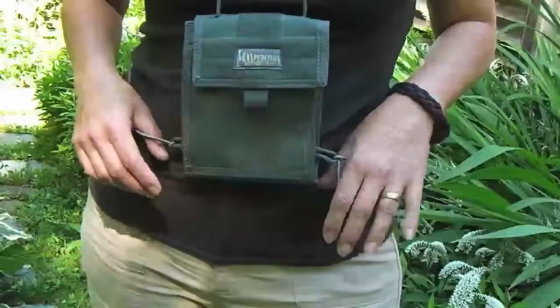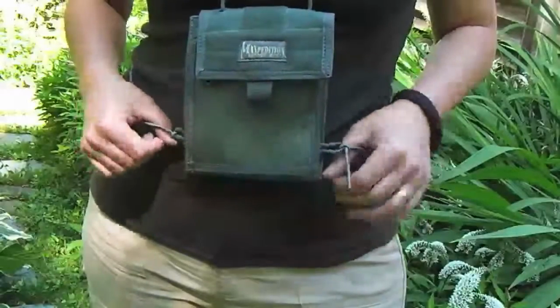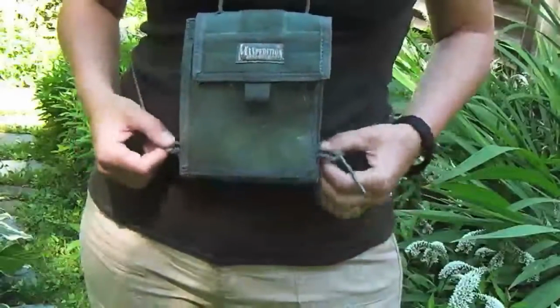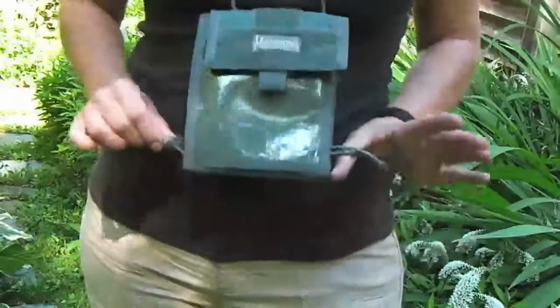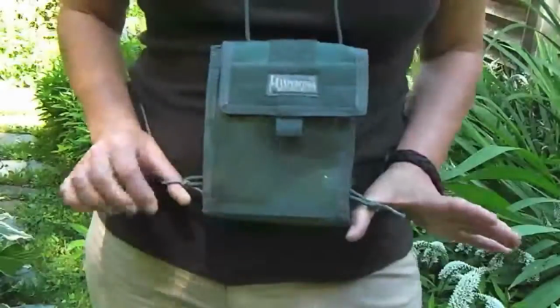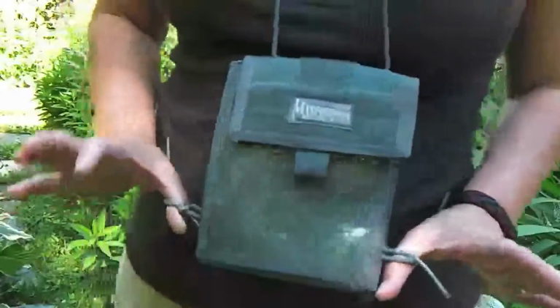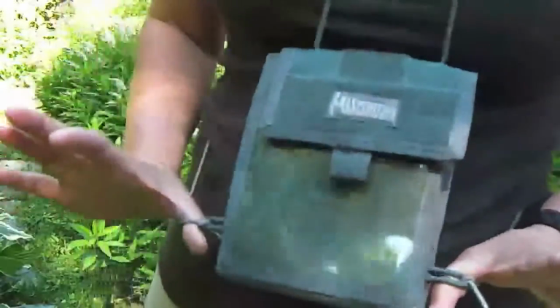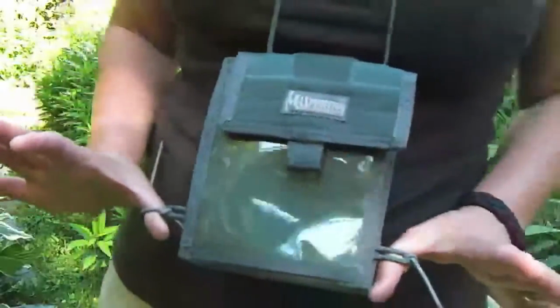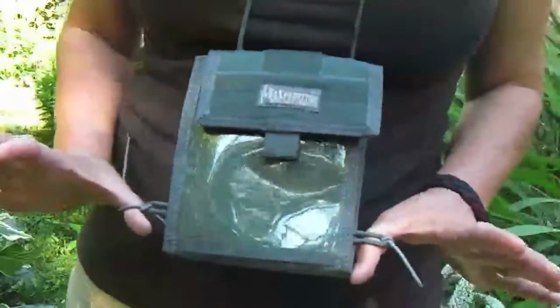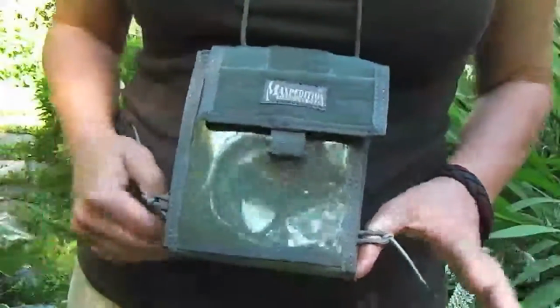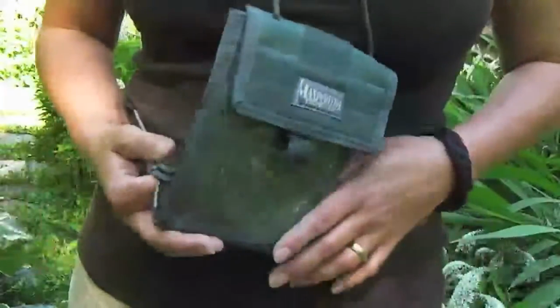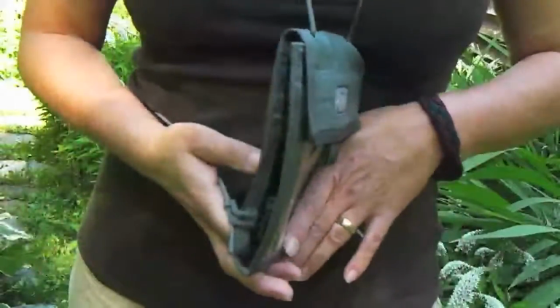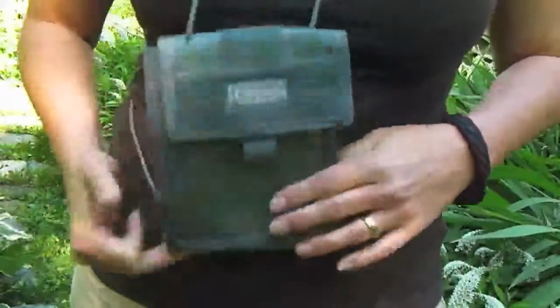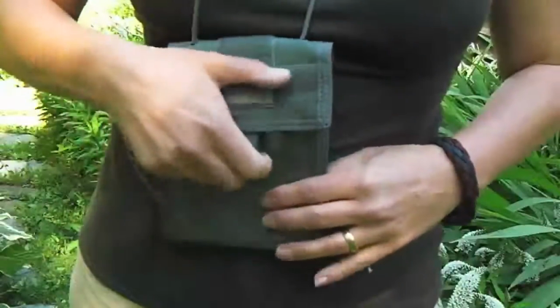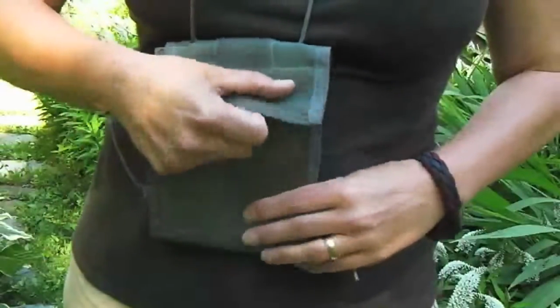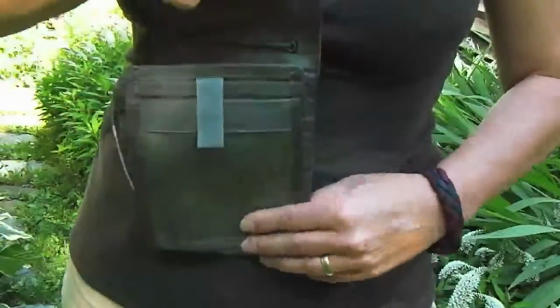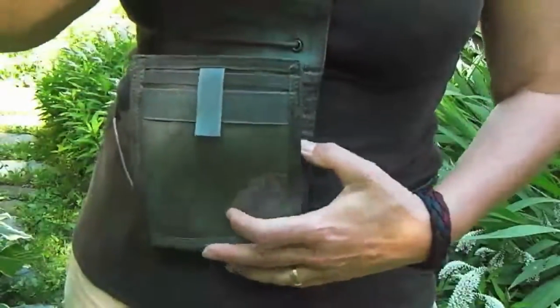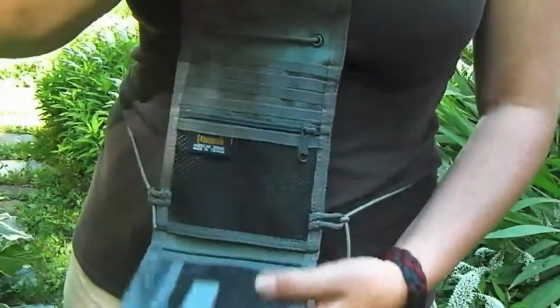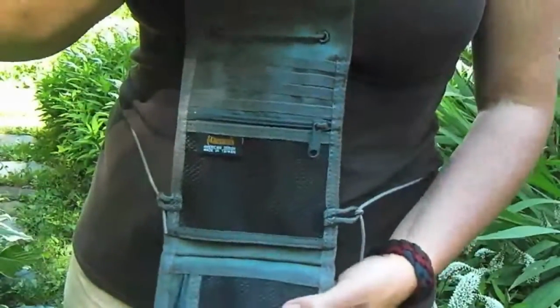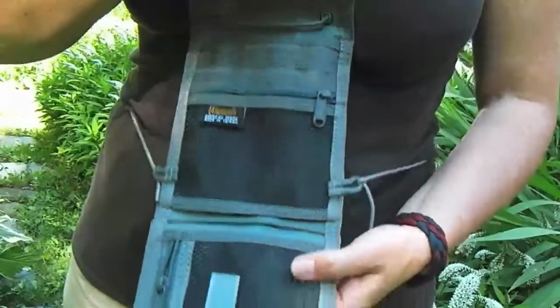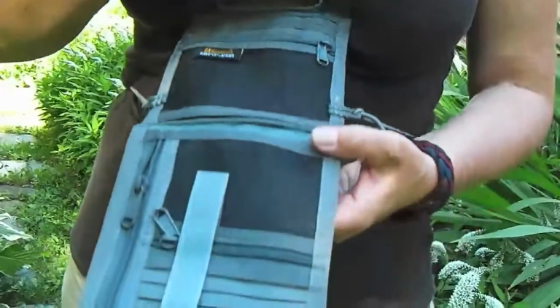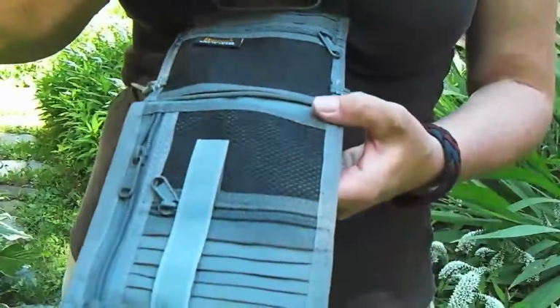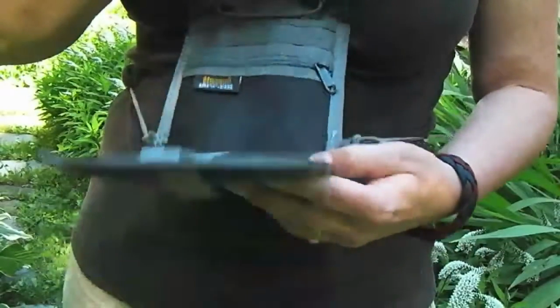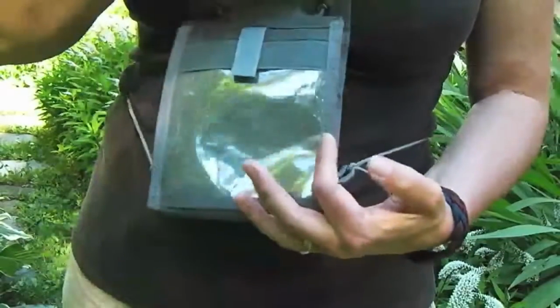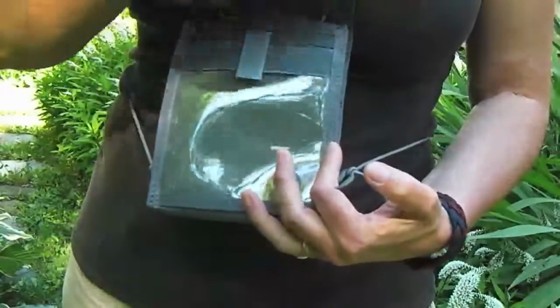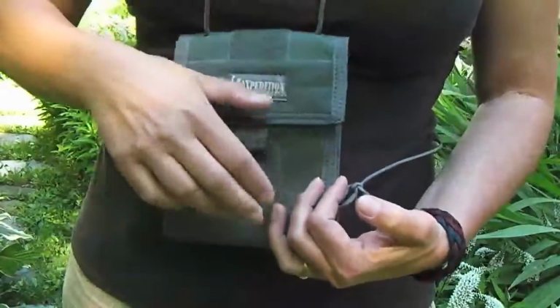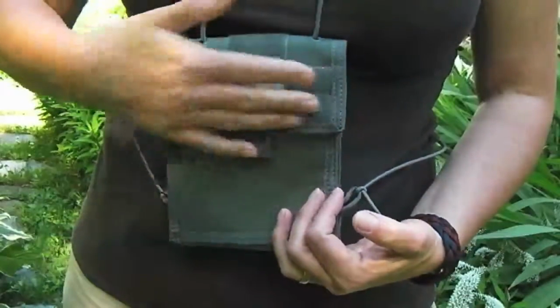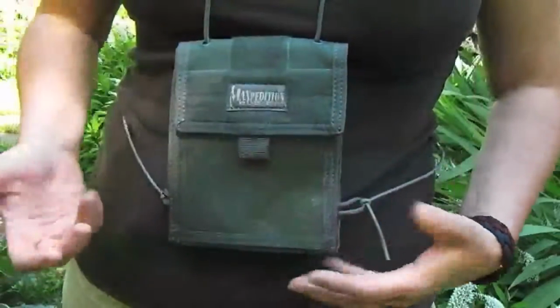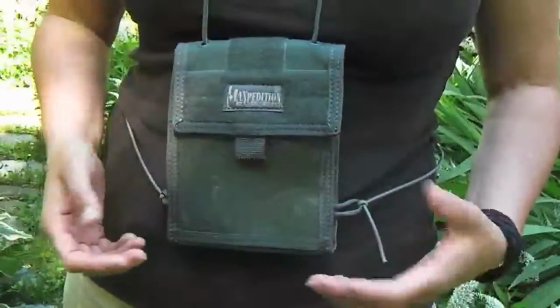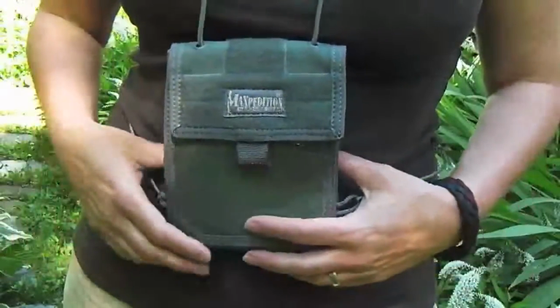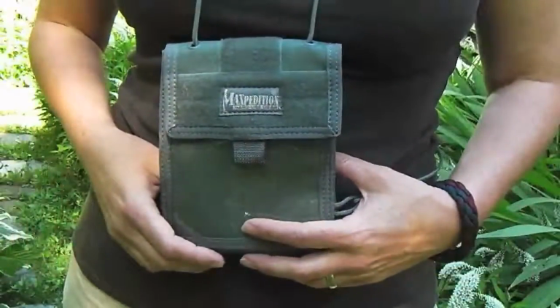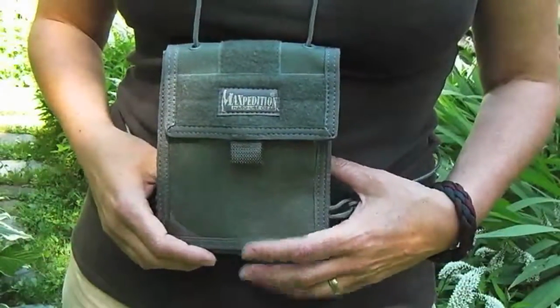Maxpedition Traveler Deluxe. Hey guys, it's Roz. I wanted to show you today the Maxpedition Traveler Deluxe, not to be confused with the Traveler. This one has a bit more features than the Traveler, and you can see this at Maxpedition.com.